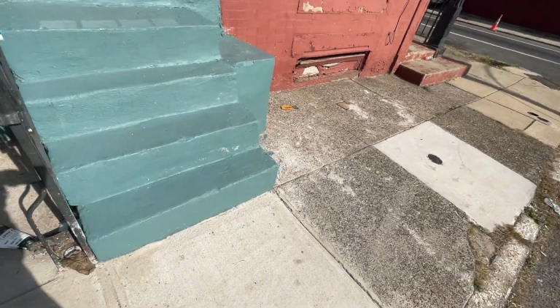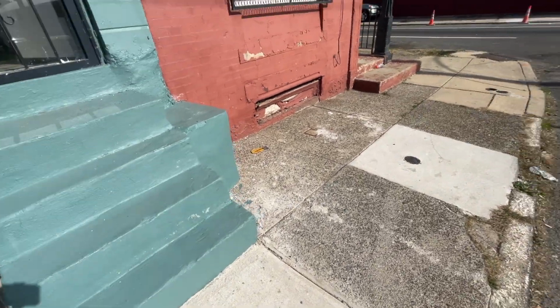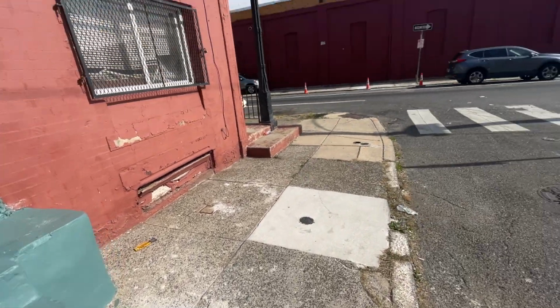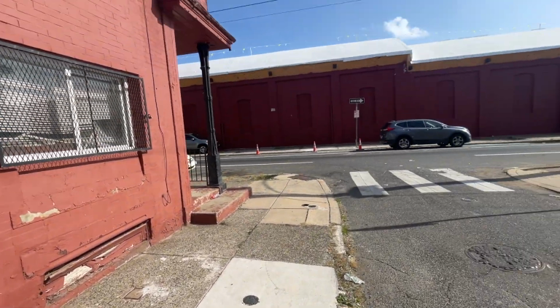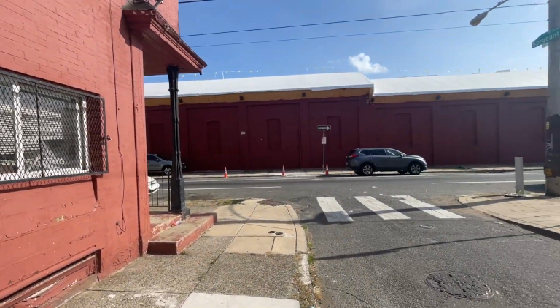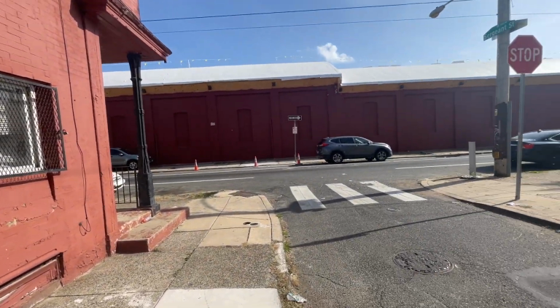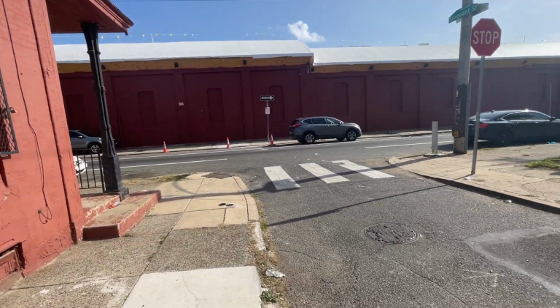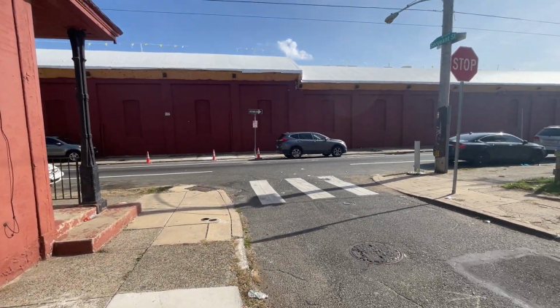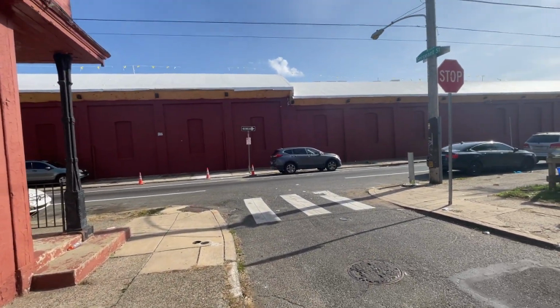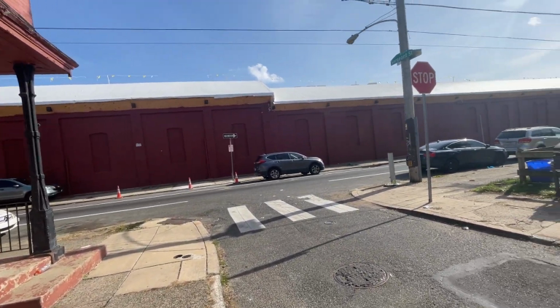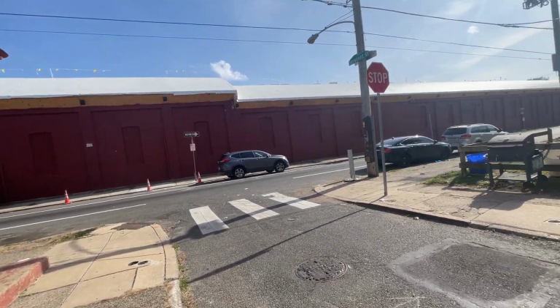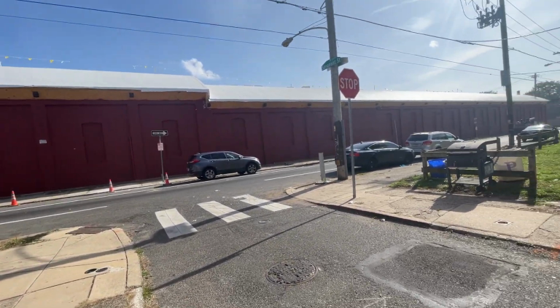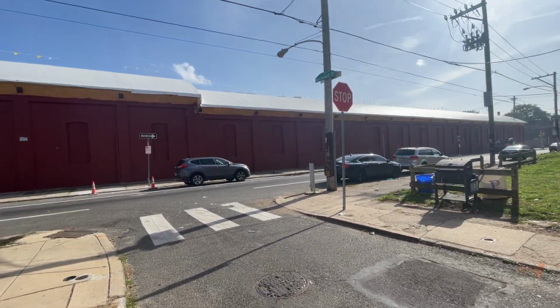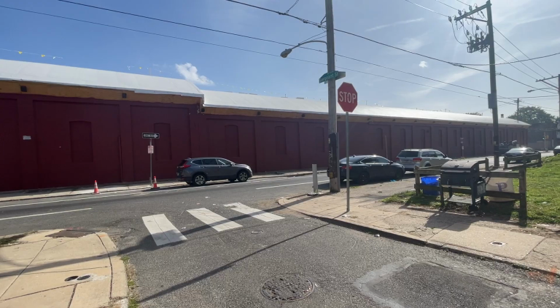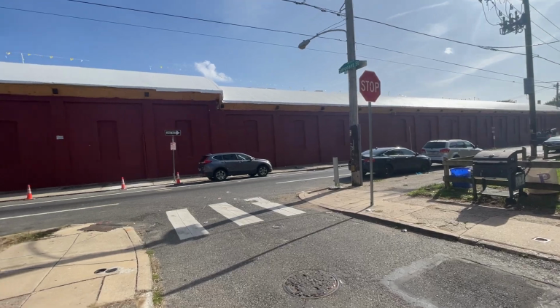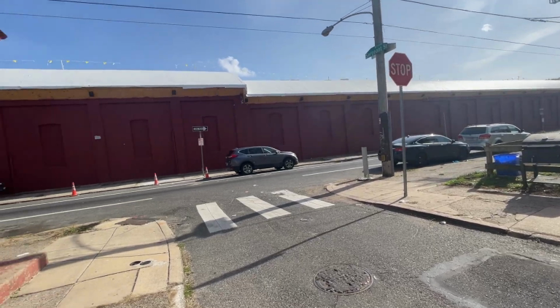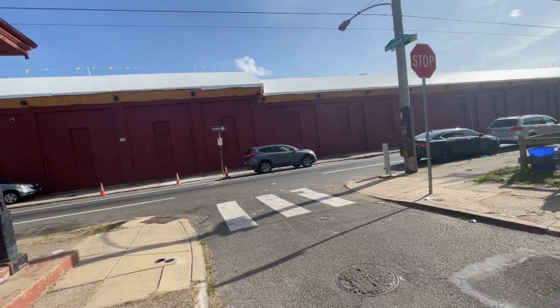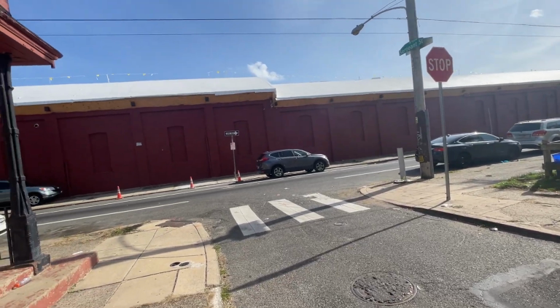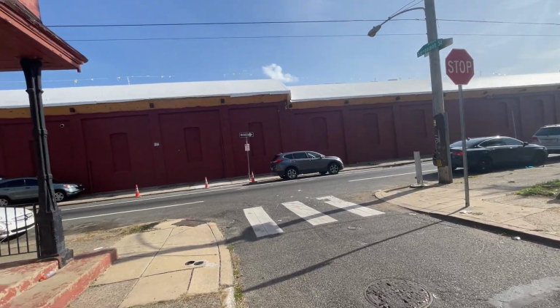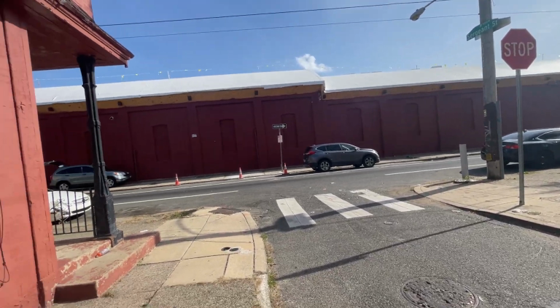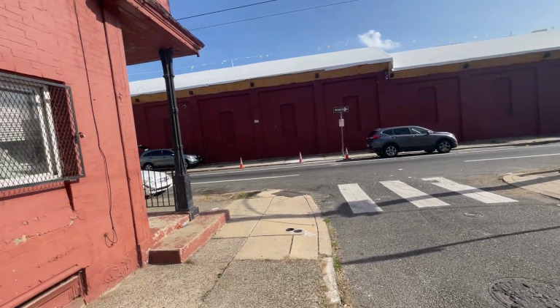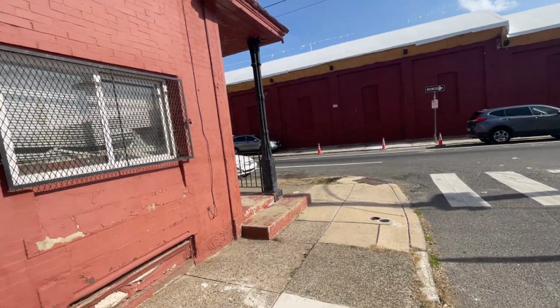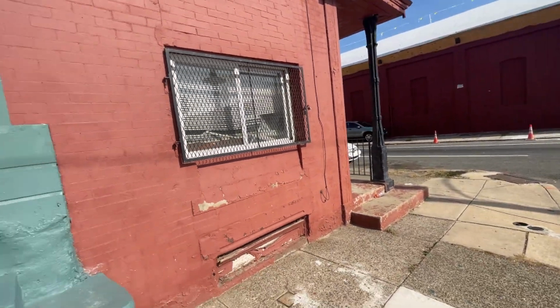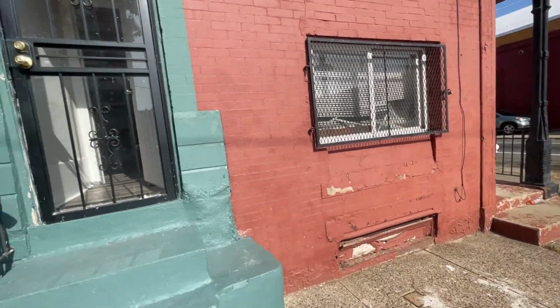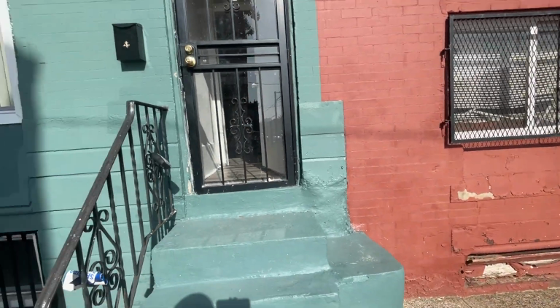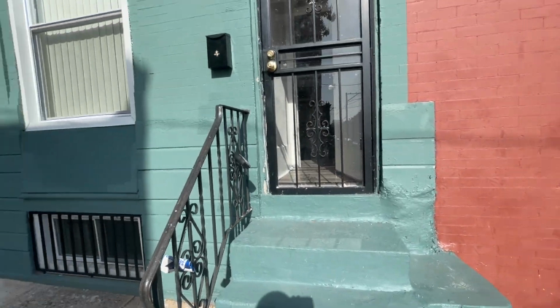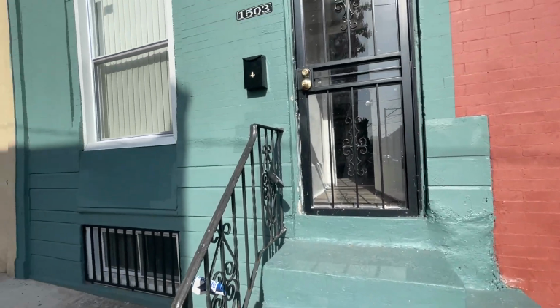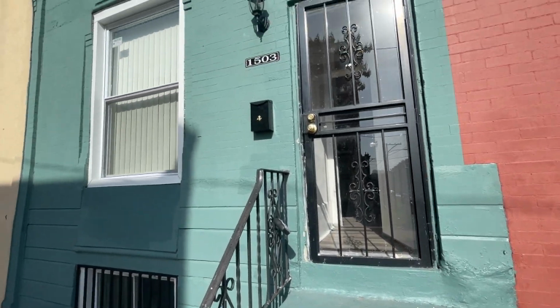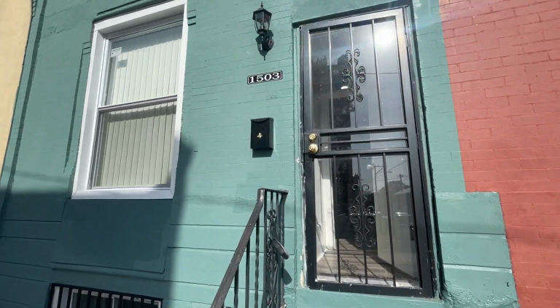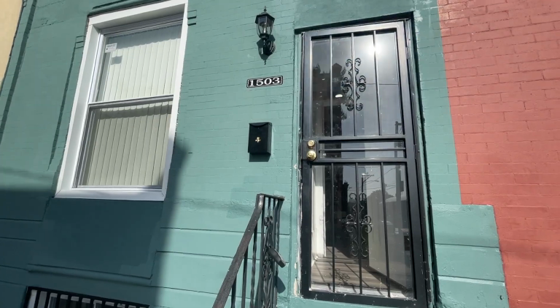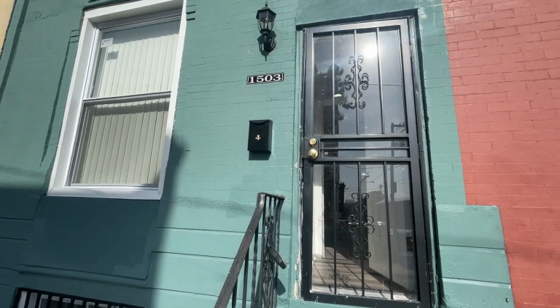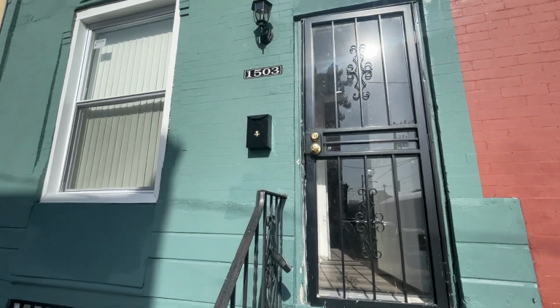This is a video tour of 1503 Surgeon Street. This is a two-bed, one-bath house.